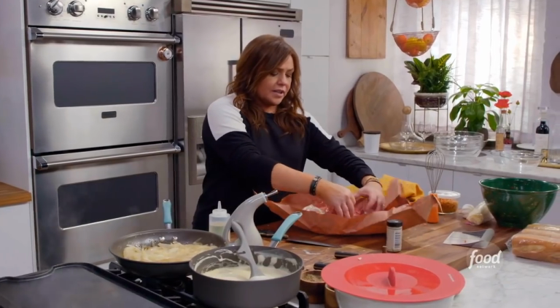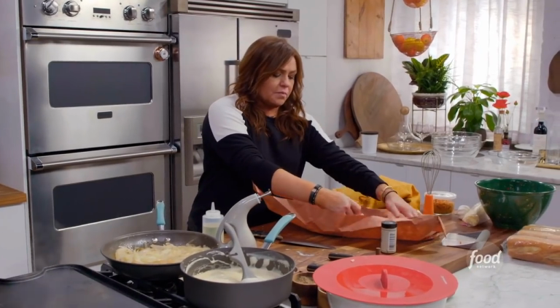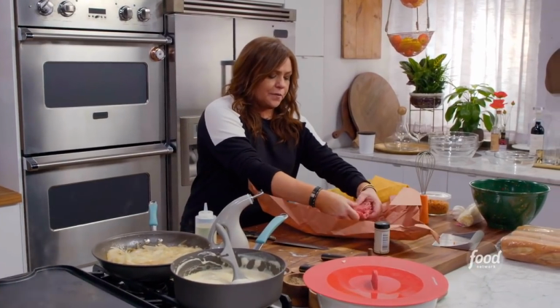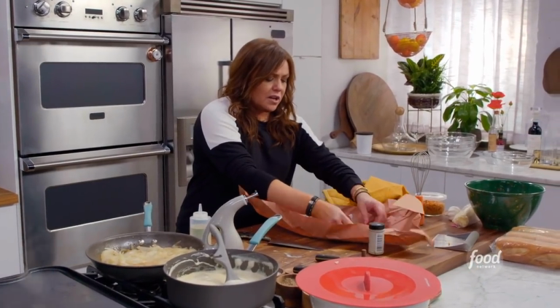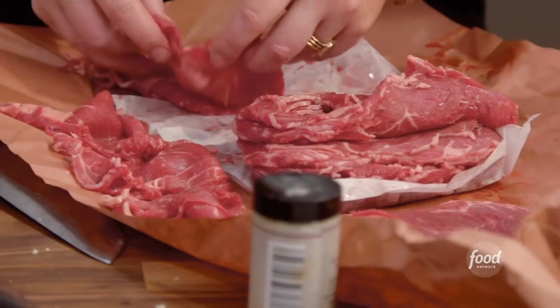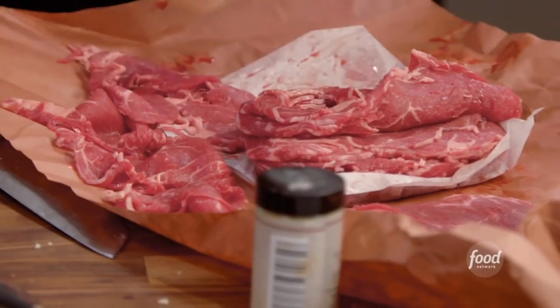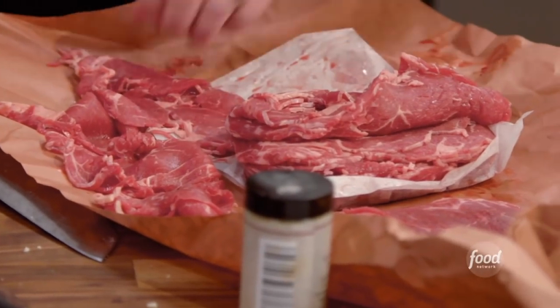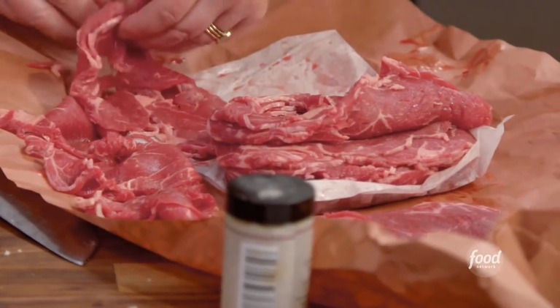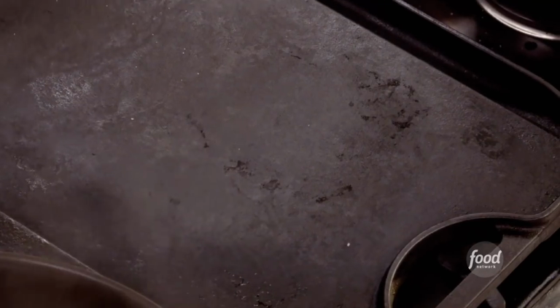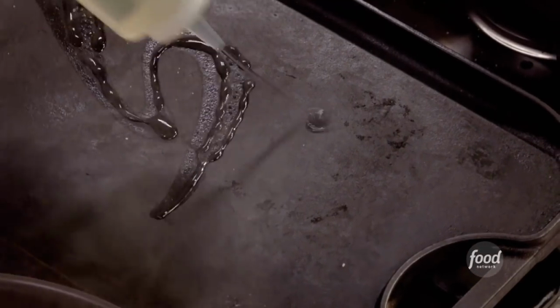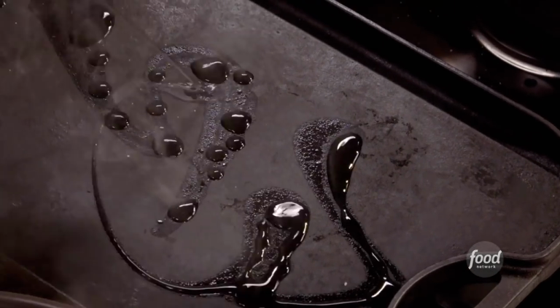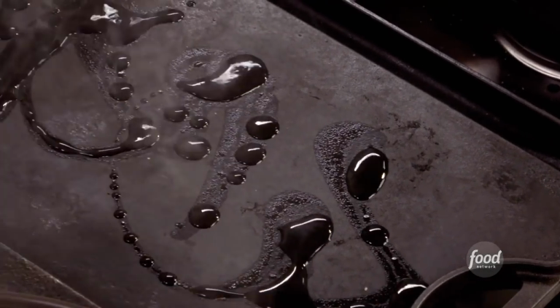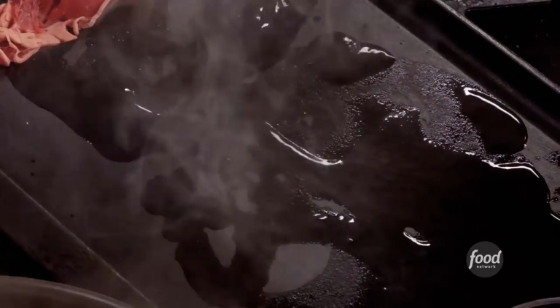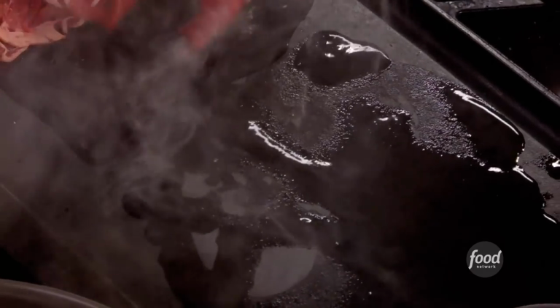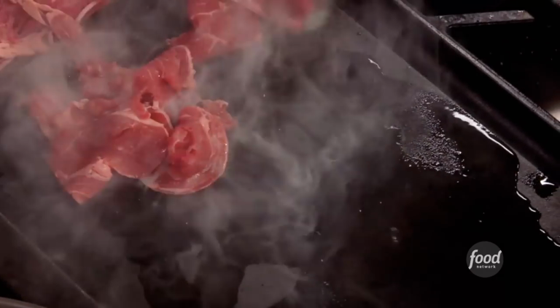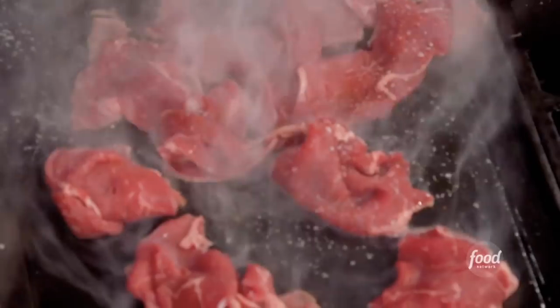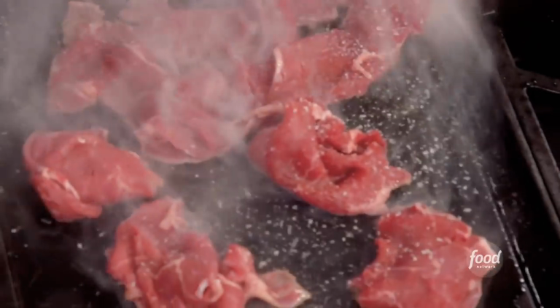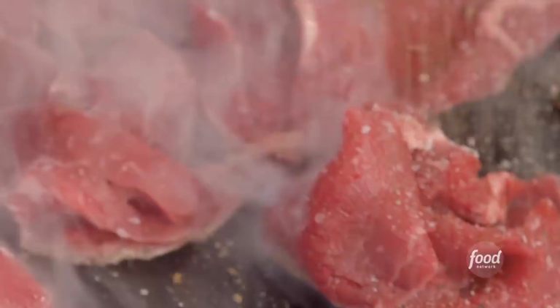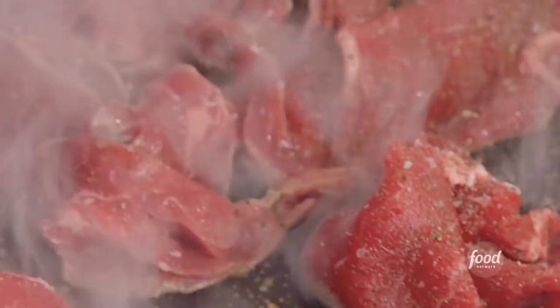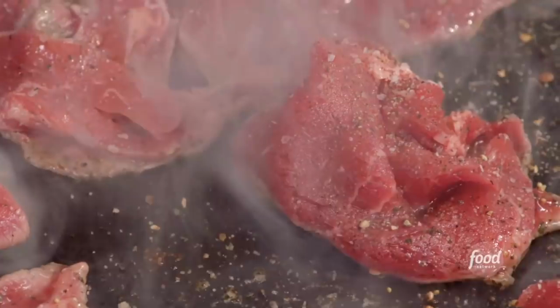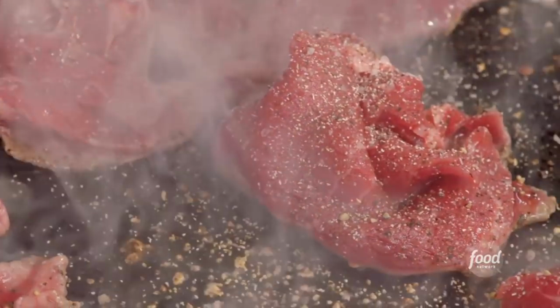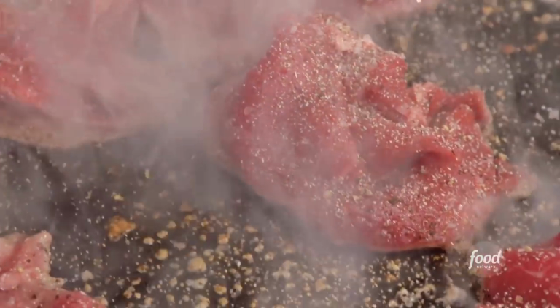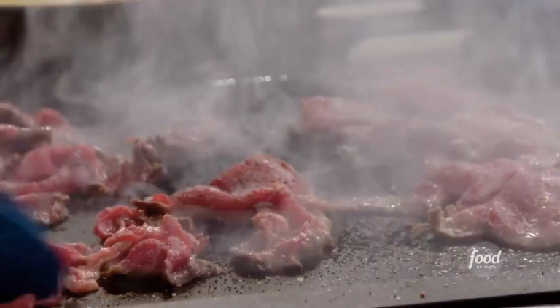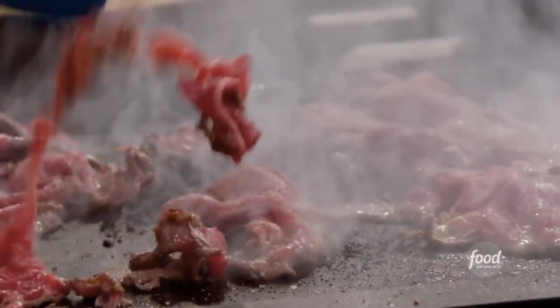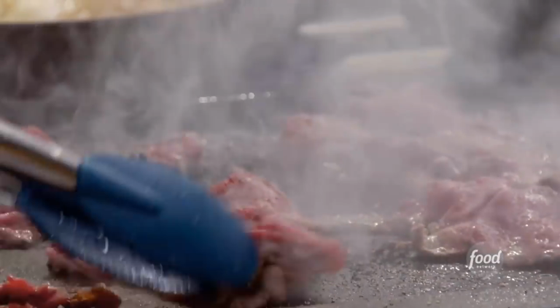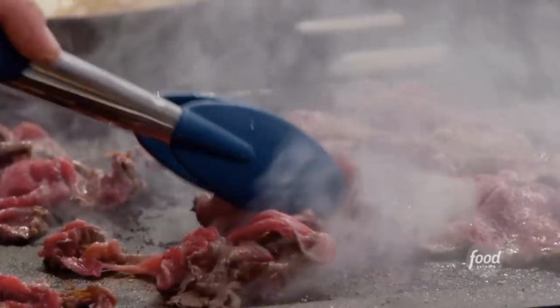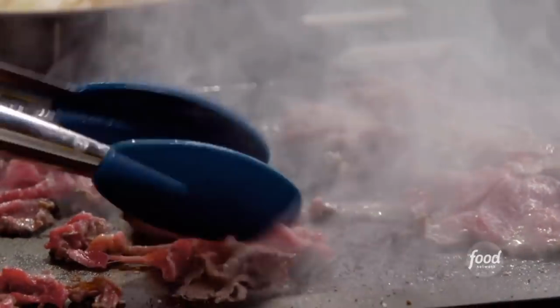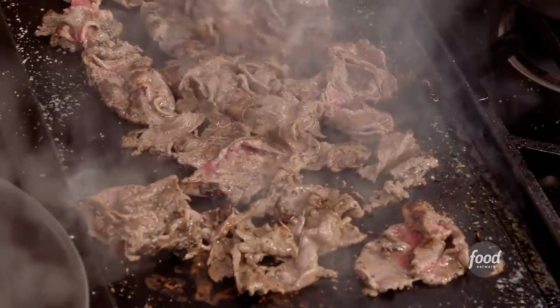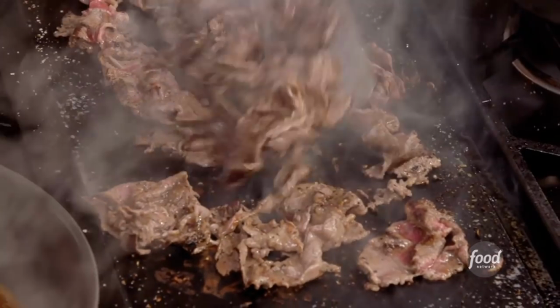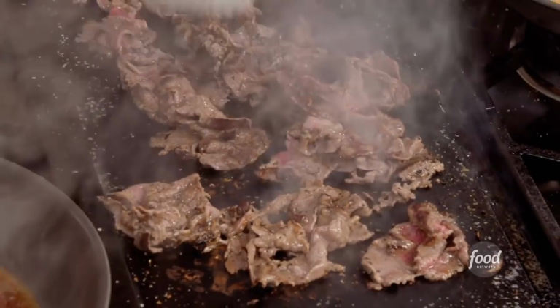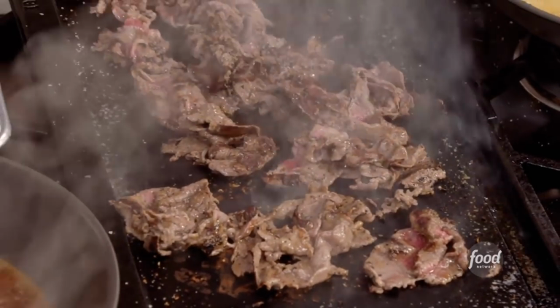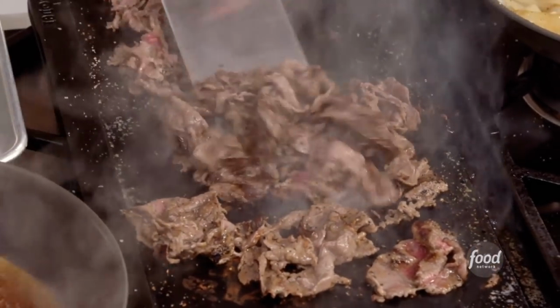We're gonna take our beautiful boneless shaved rib eye. Squirt of oil. Now we're gonna hit it with salt, pepper, granulated garlic. Flip these suckers around.